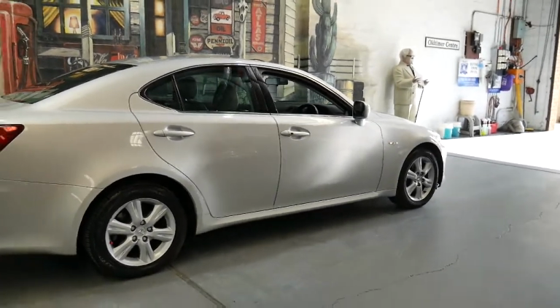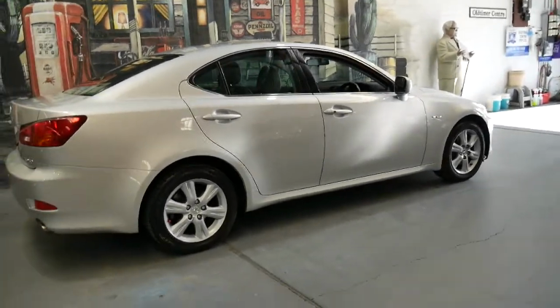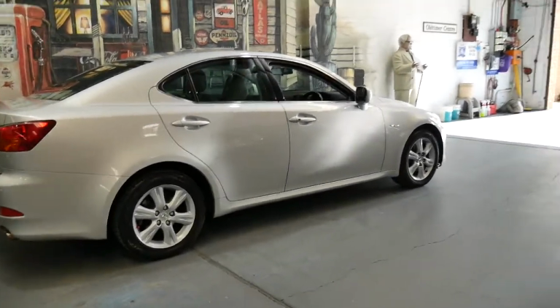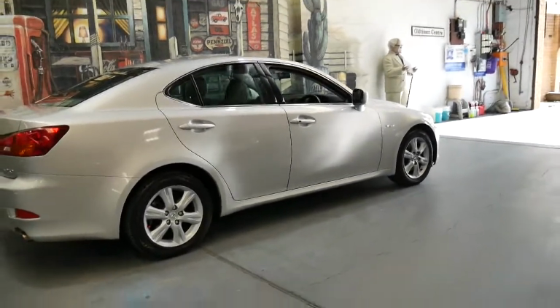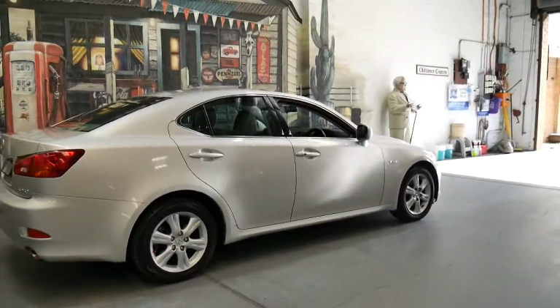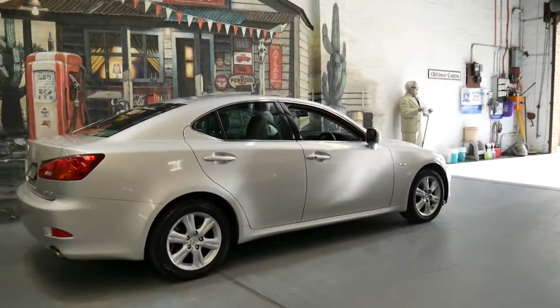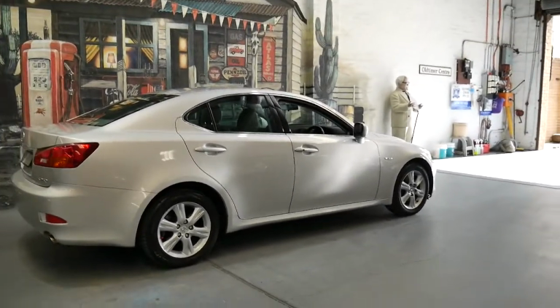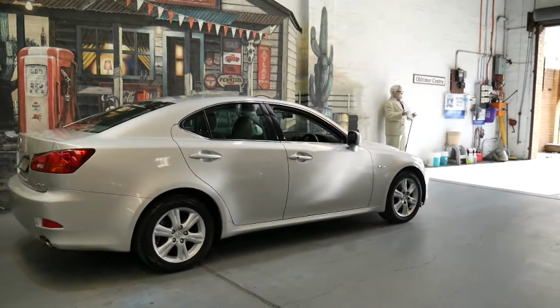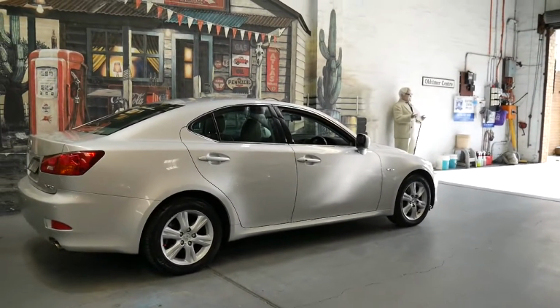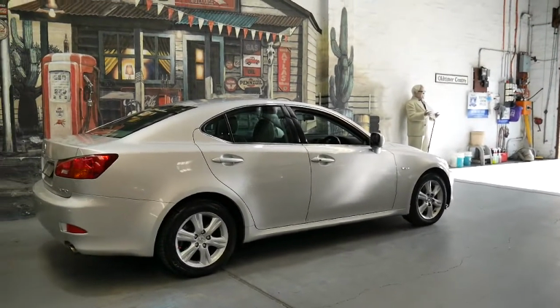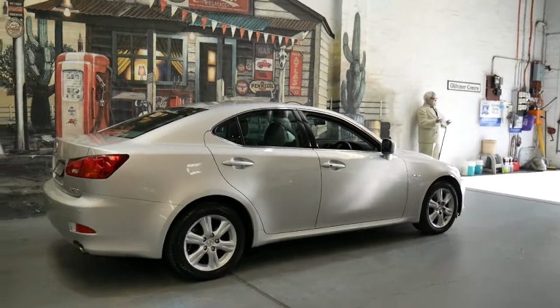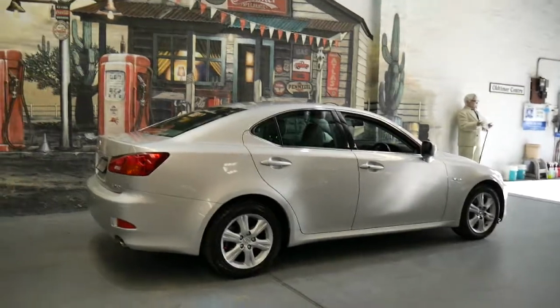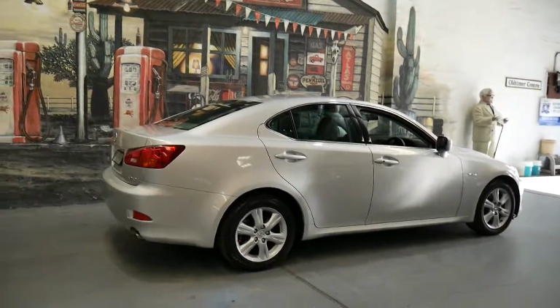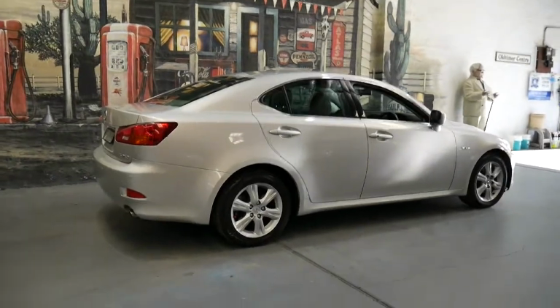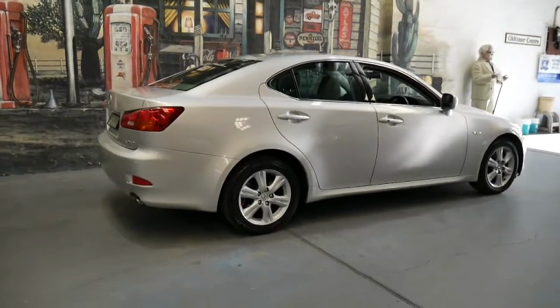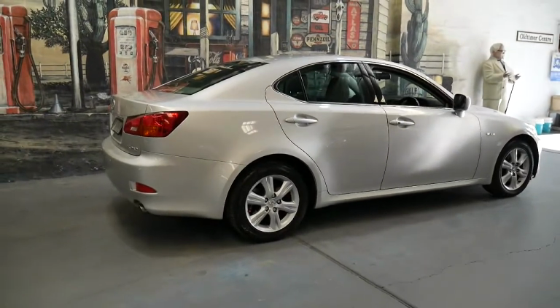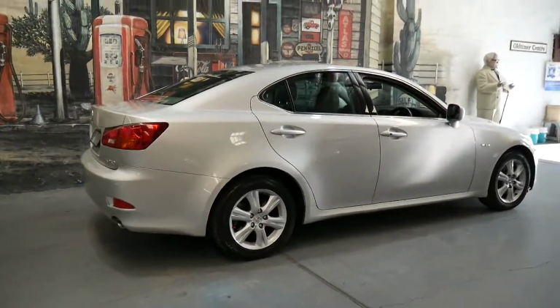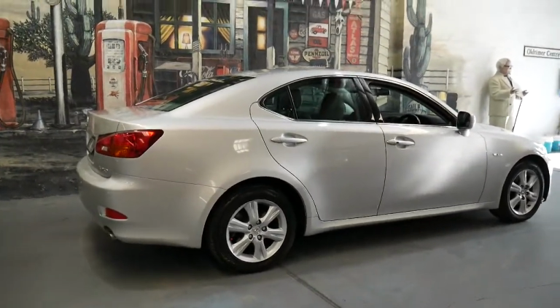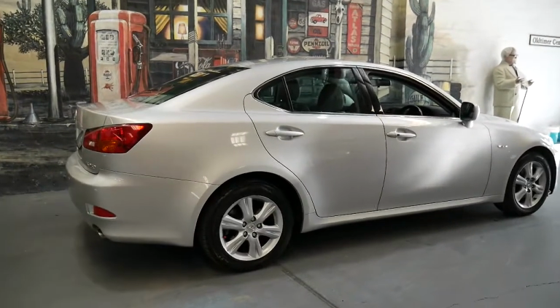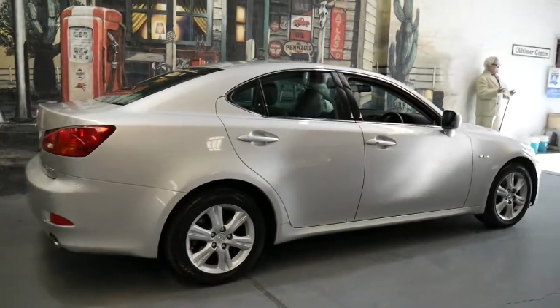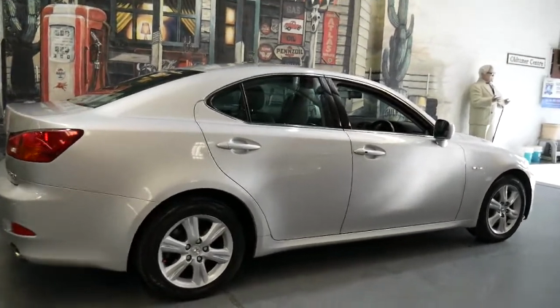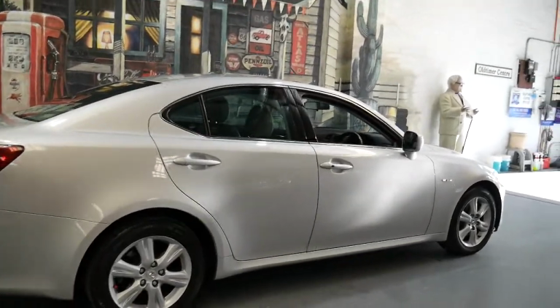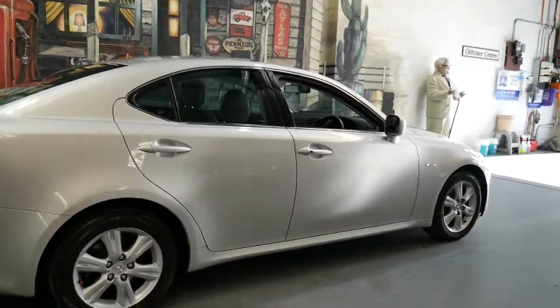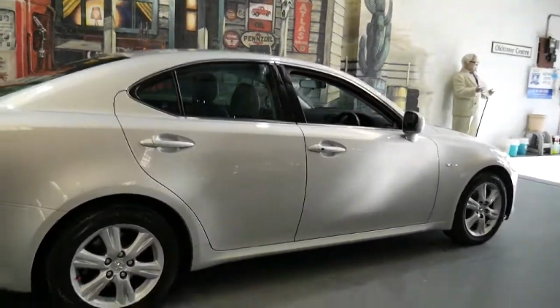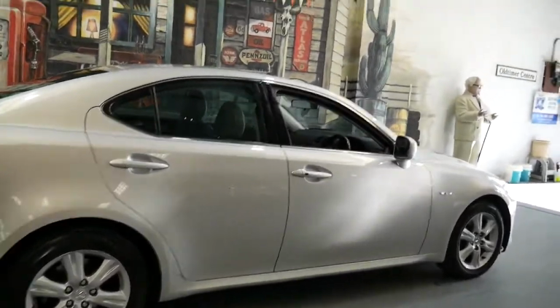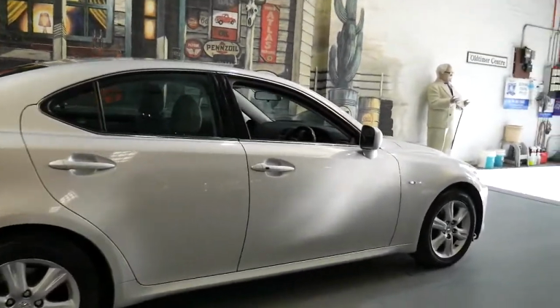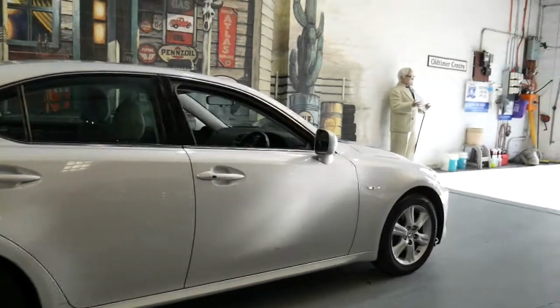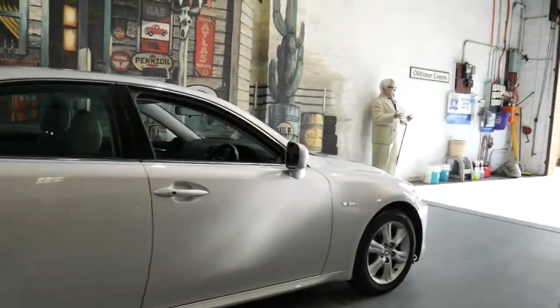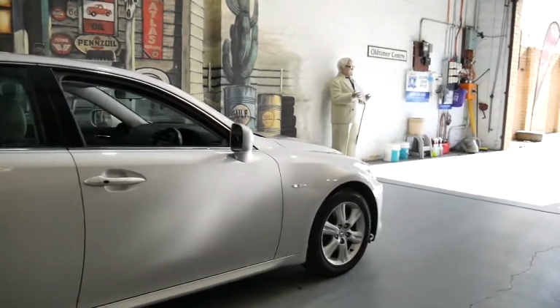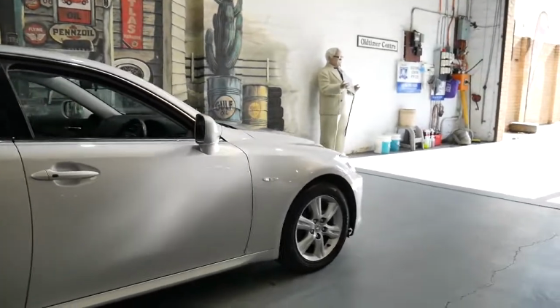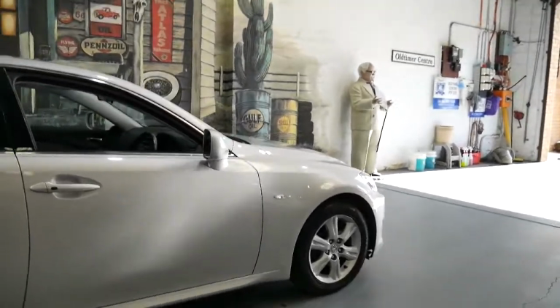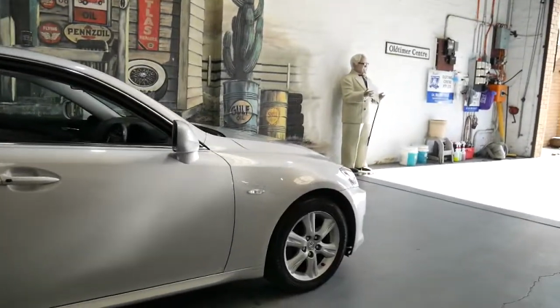It's rear-wheel drive, and I just drove it actually. I've owned Lexuses myself and I've driven a number of IS series, and it drives absolutely beautifully.